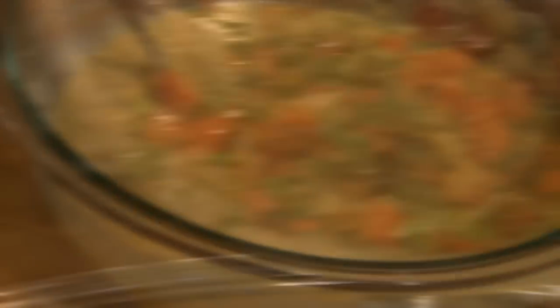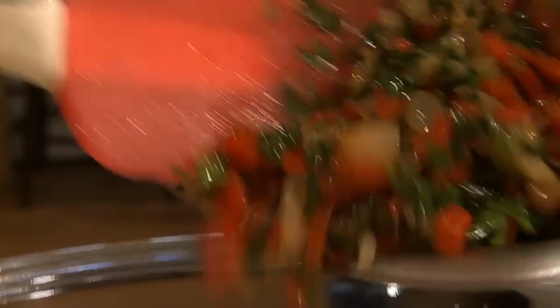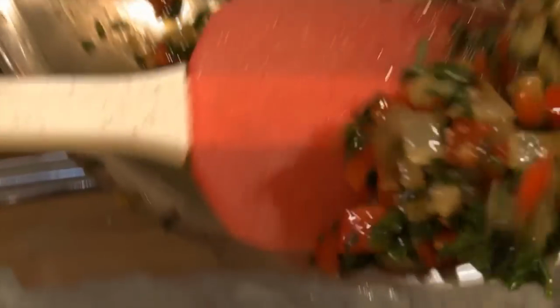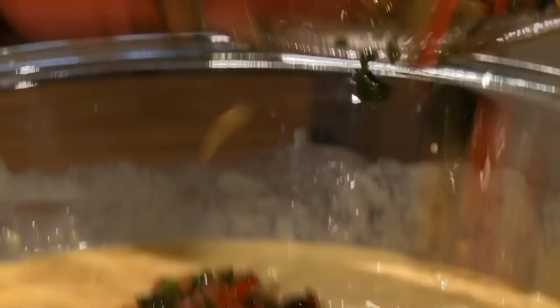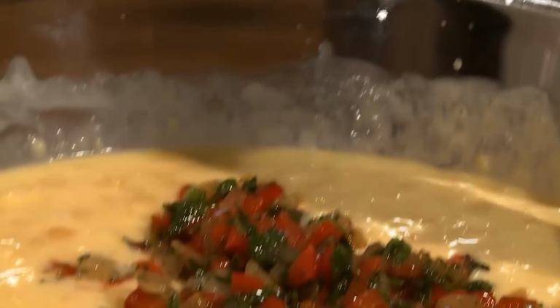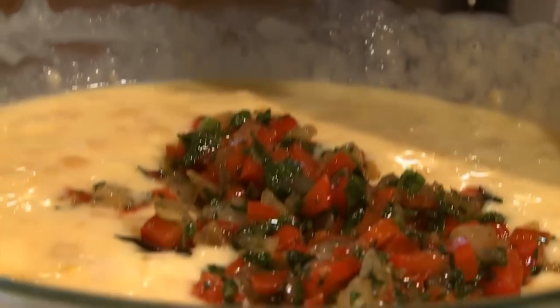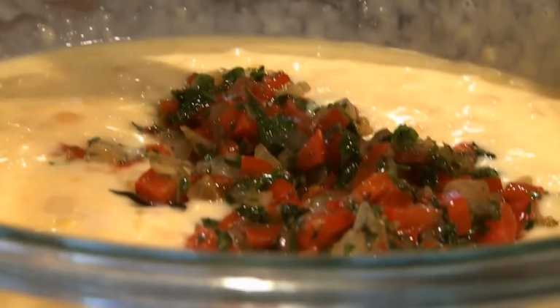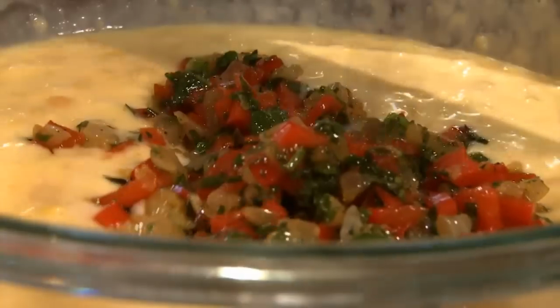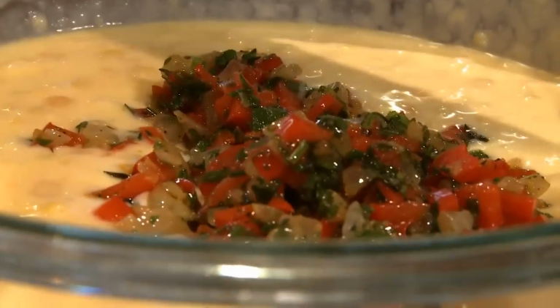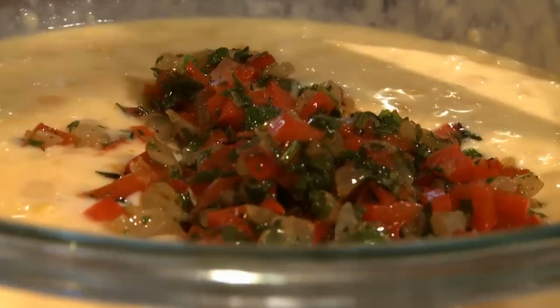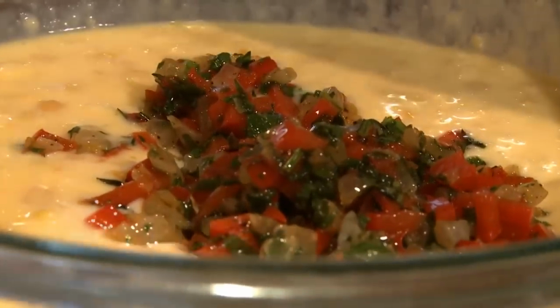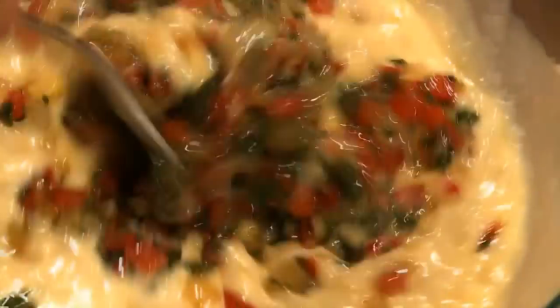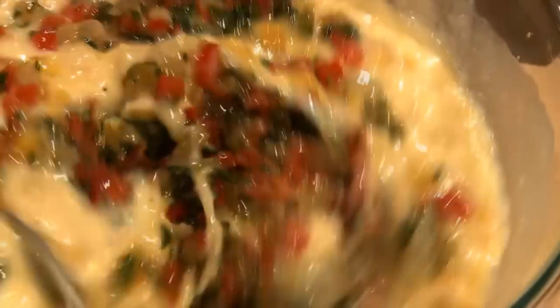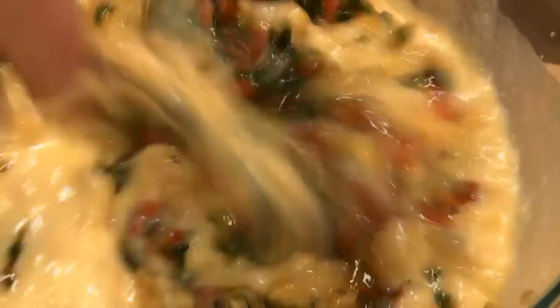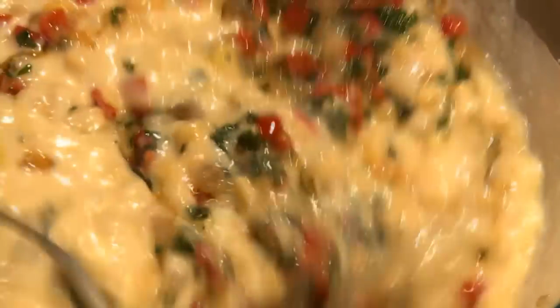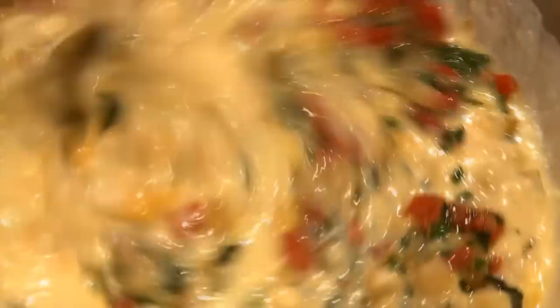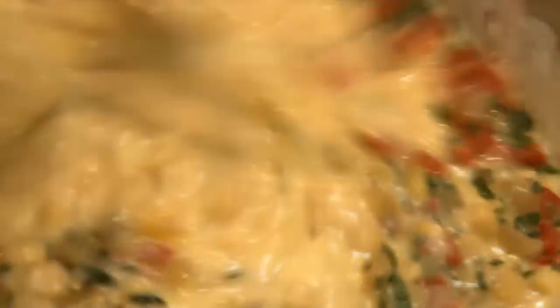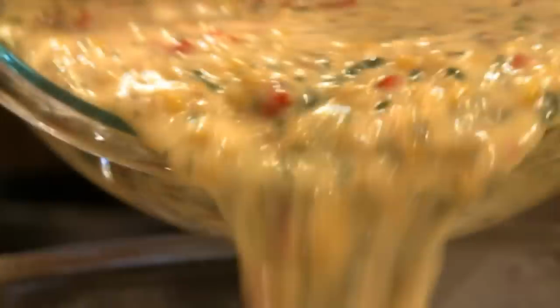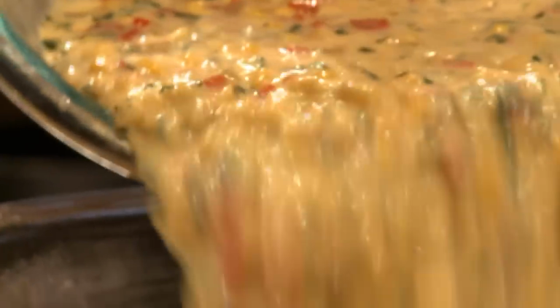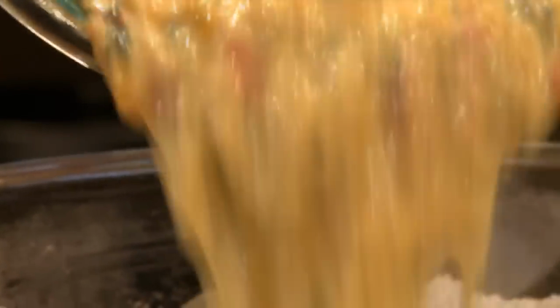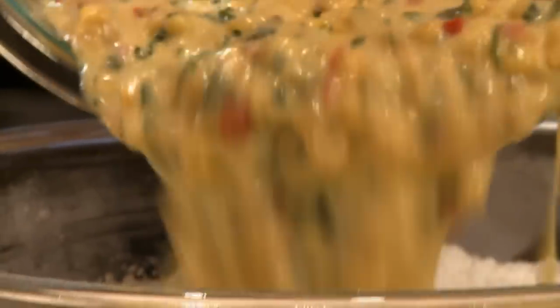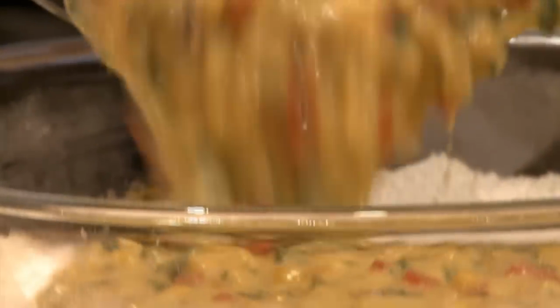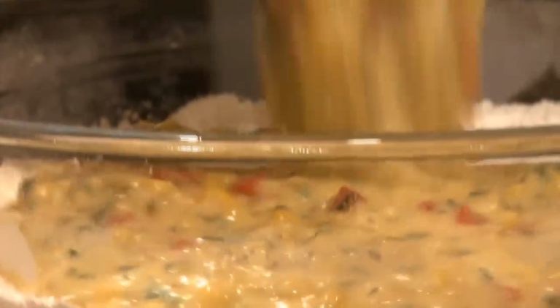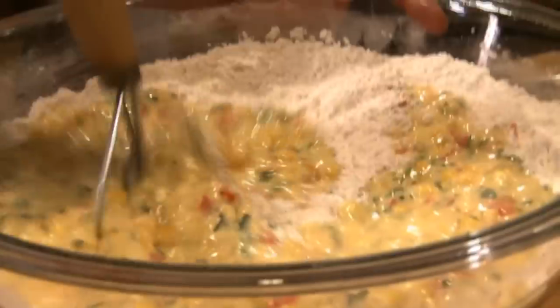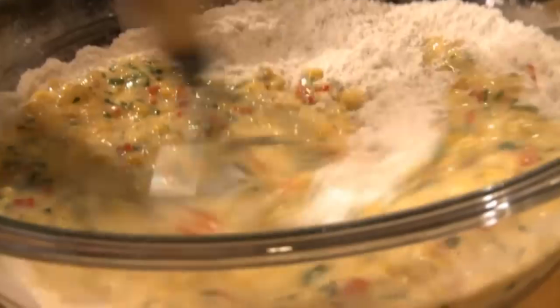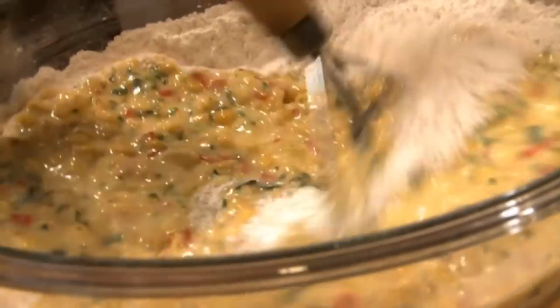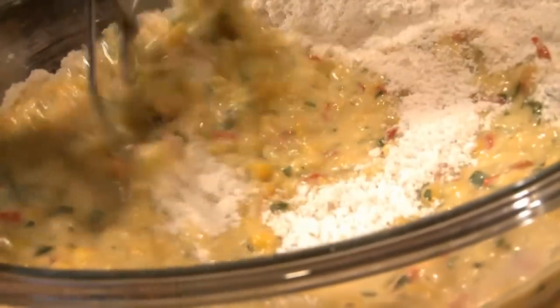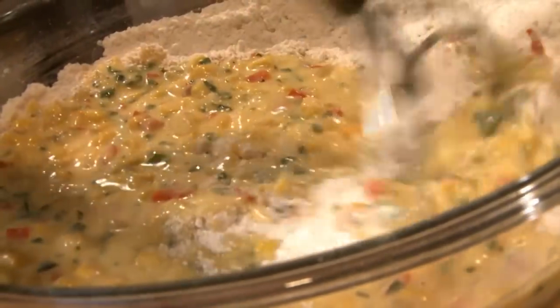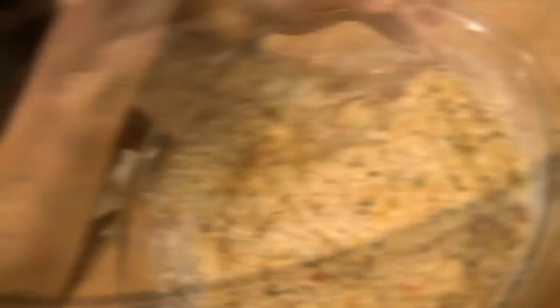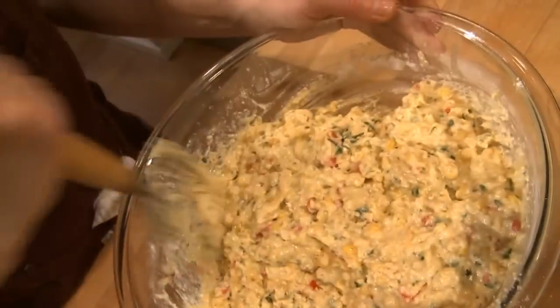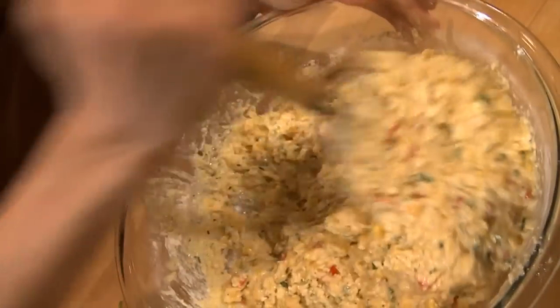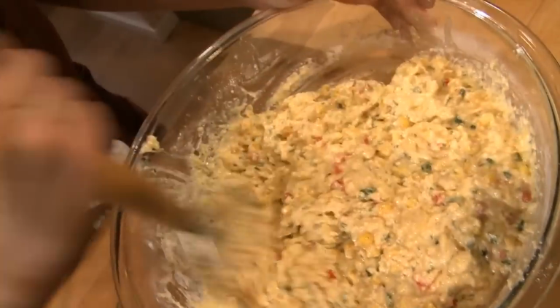Take all of my vegetables — they smell wonderful — and I'm just going to mix this up. Now I'm going to combine the two. This is a nice, thick batter.